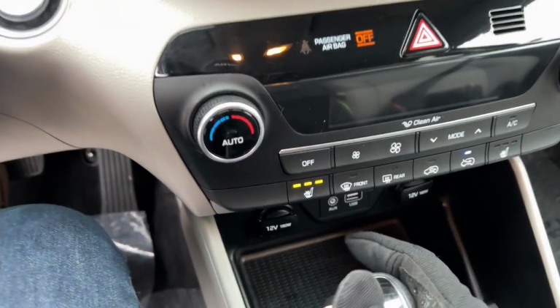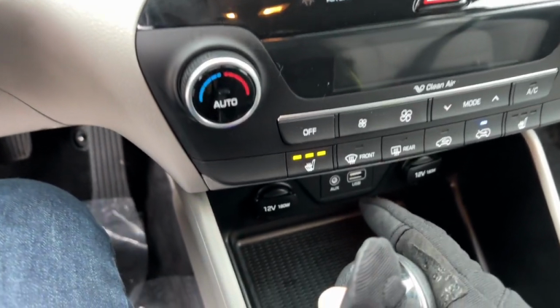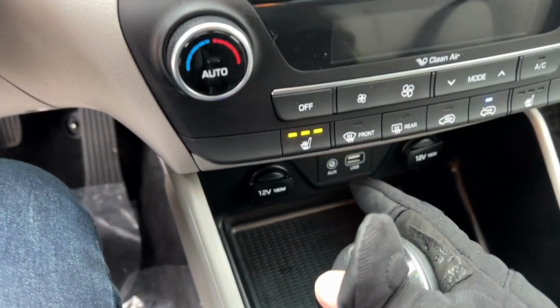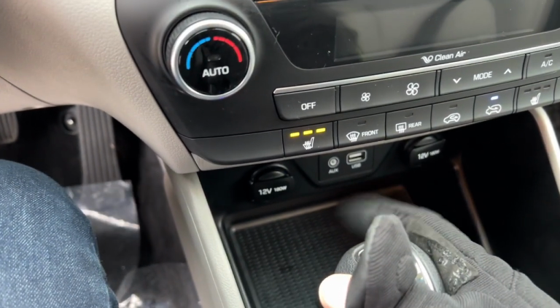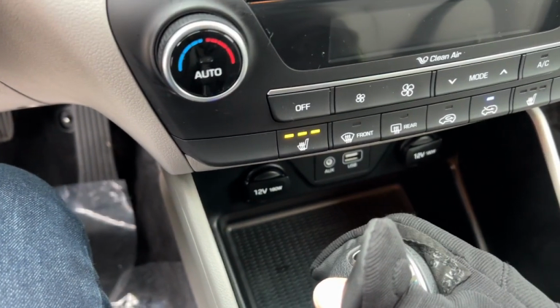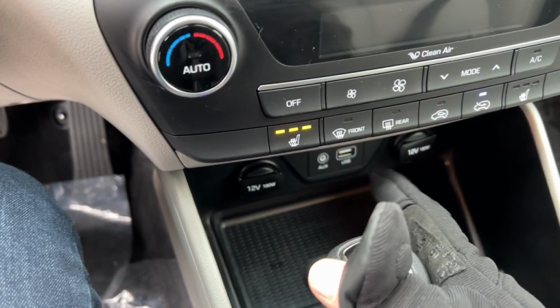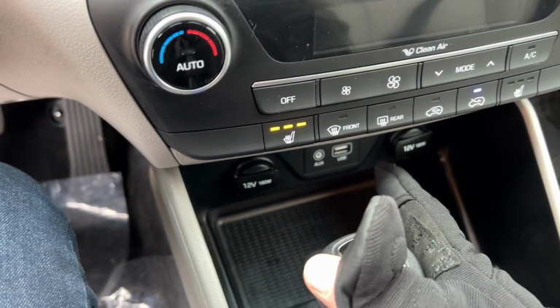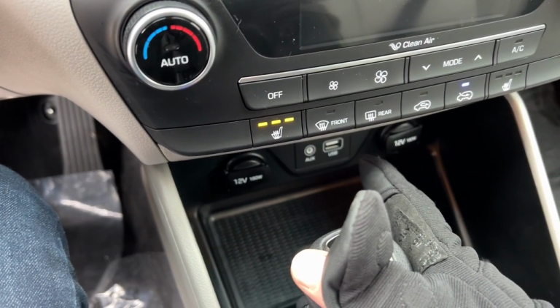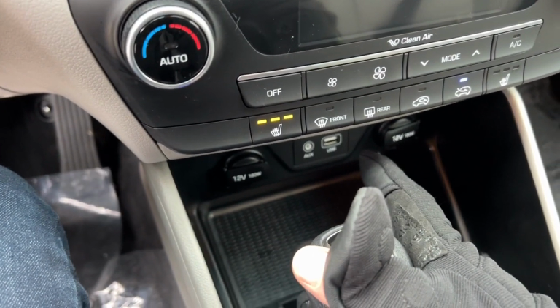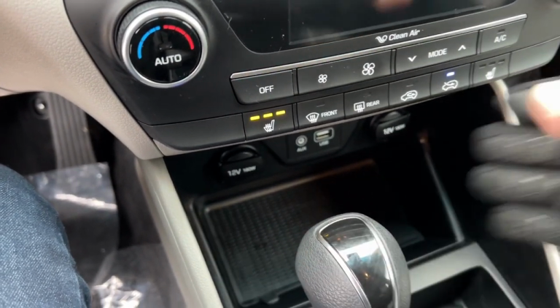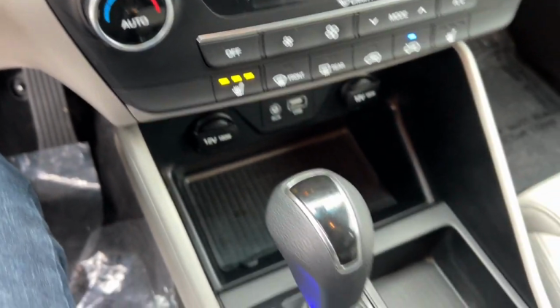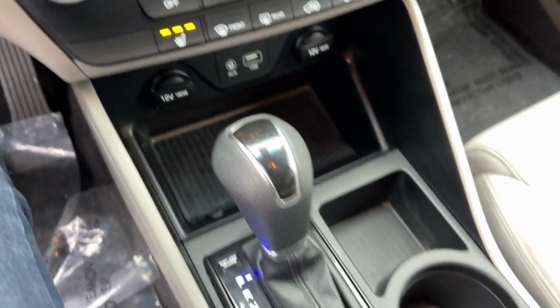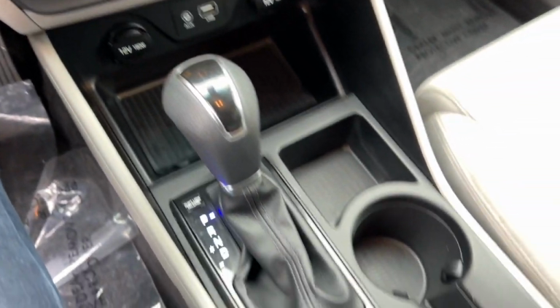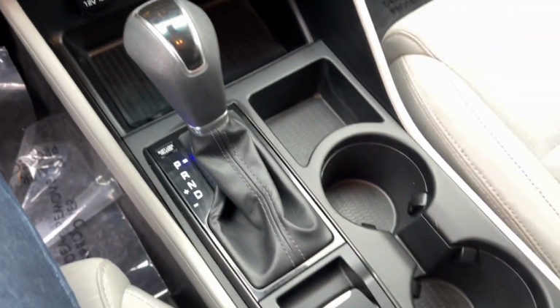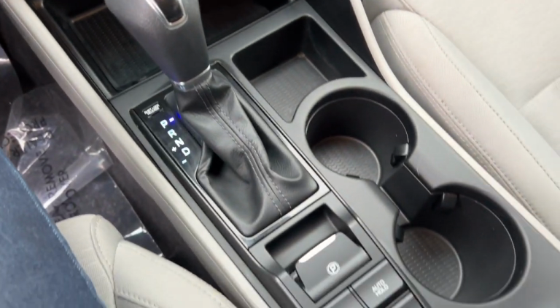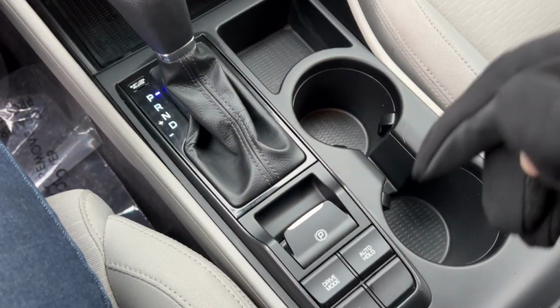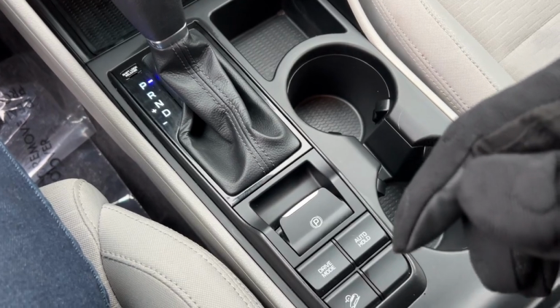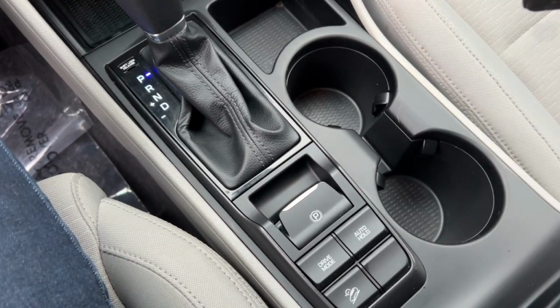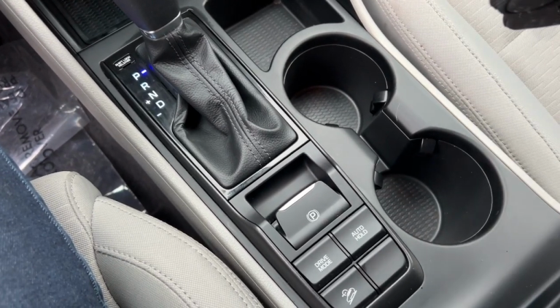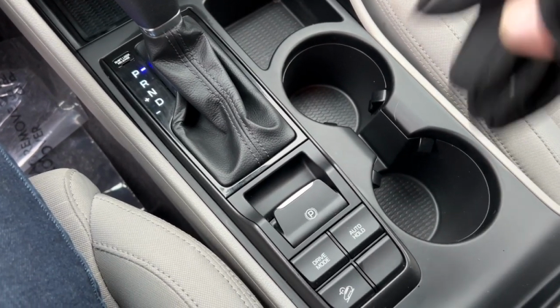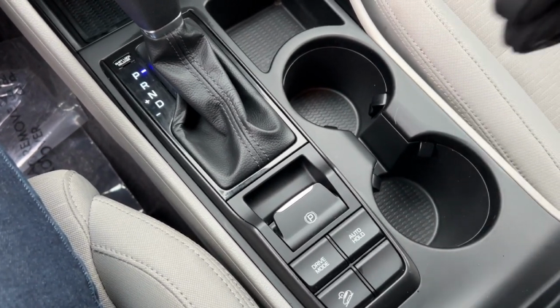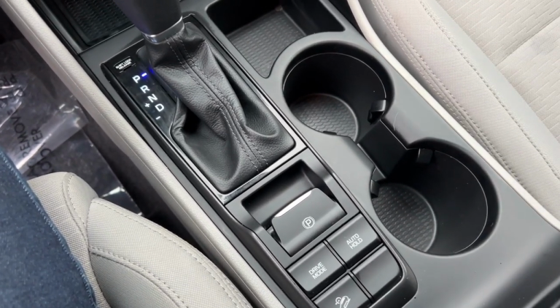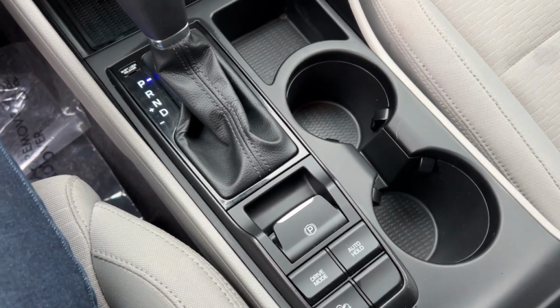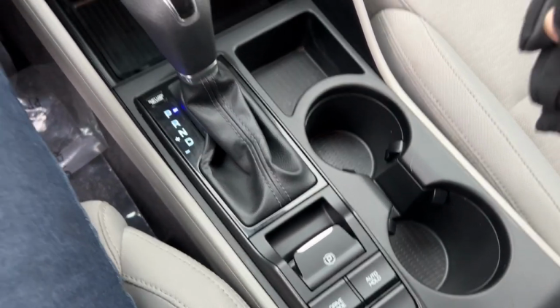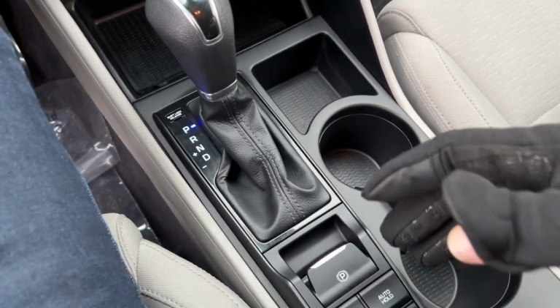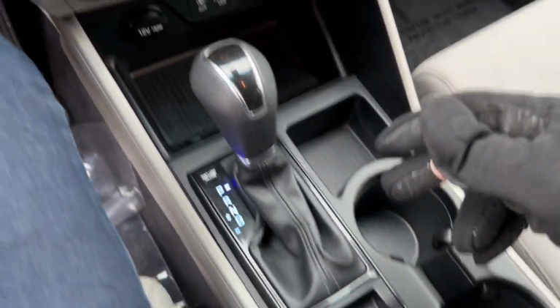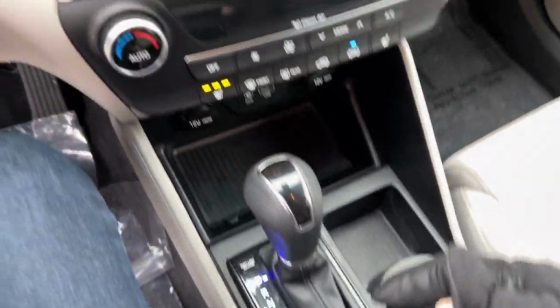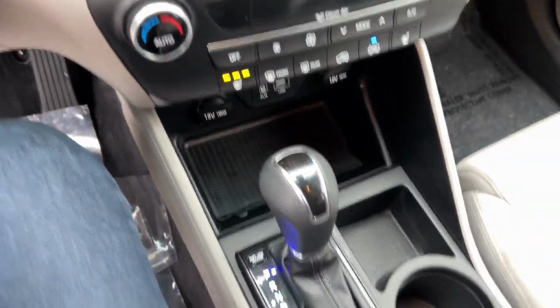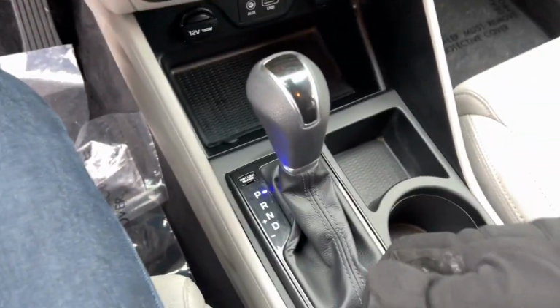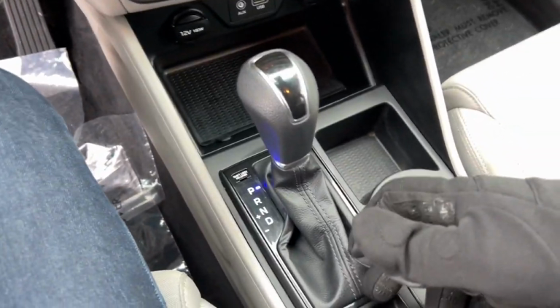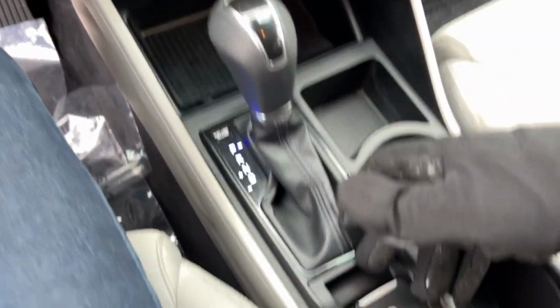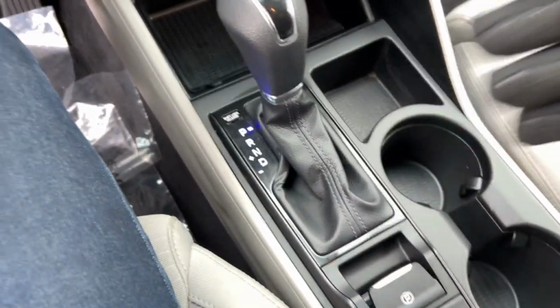You do have heated front seats, an auxiliary port, and a USB port. There's also hill descent control, auto hold, different drive mode options, and your parking brake.